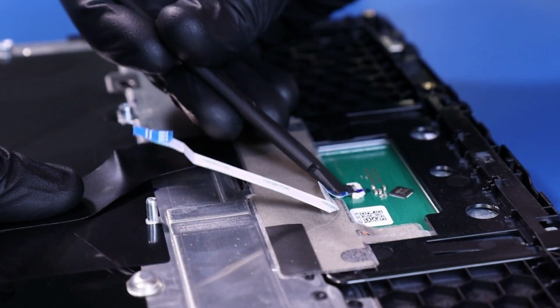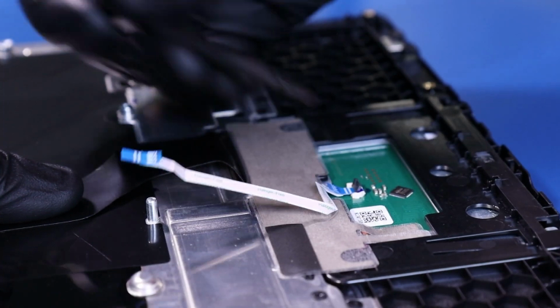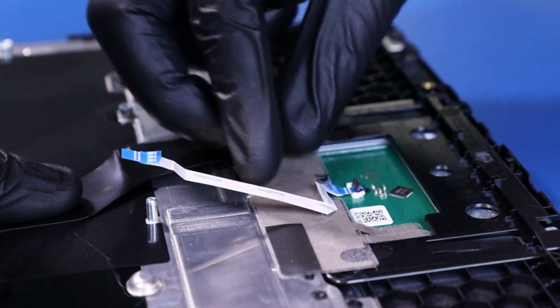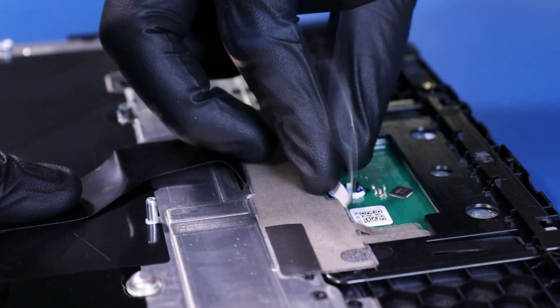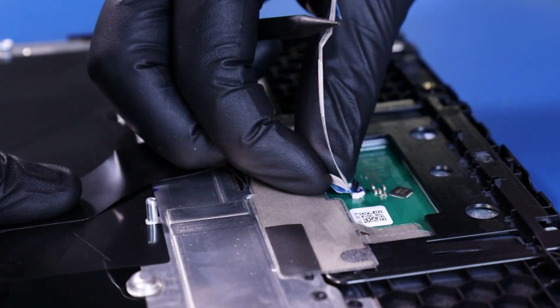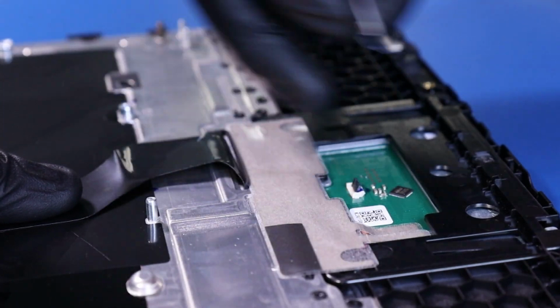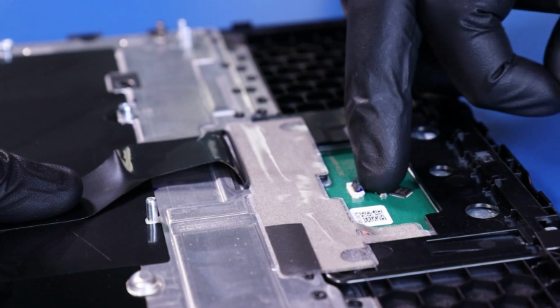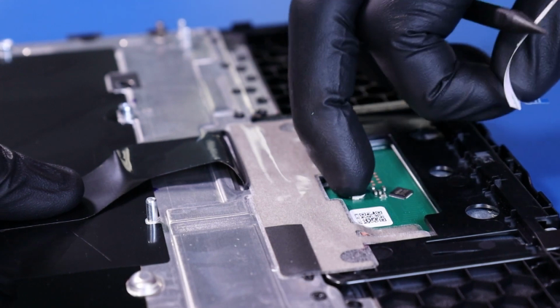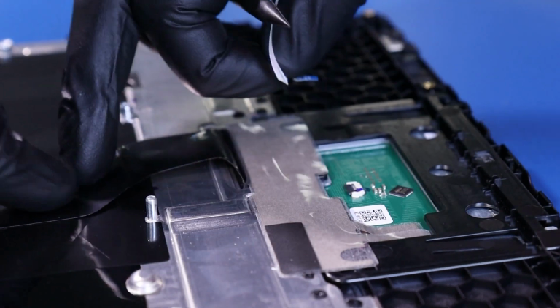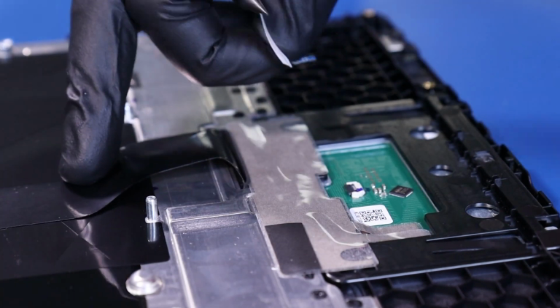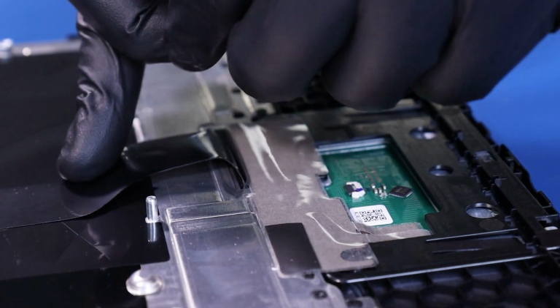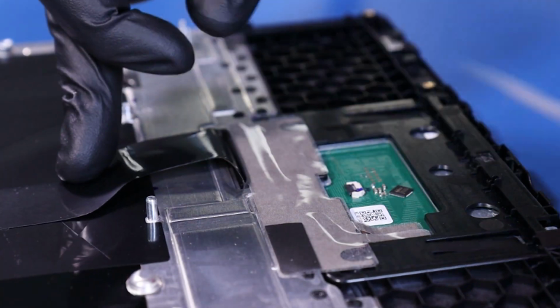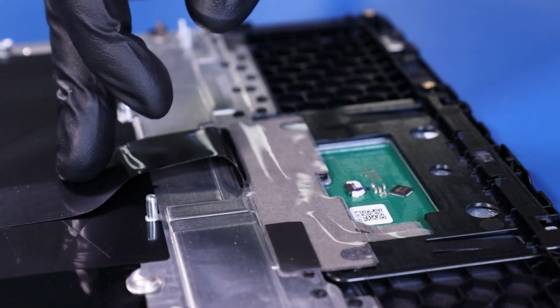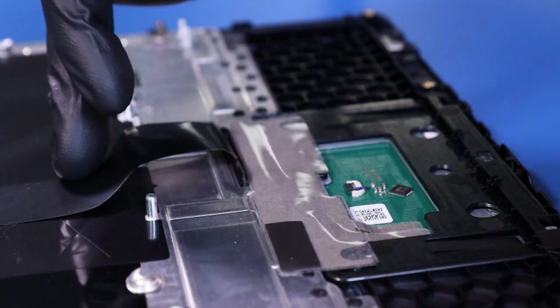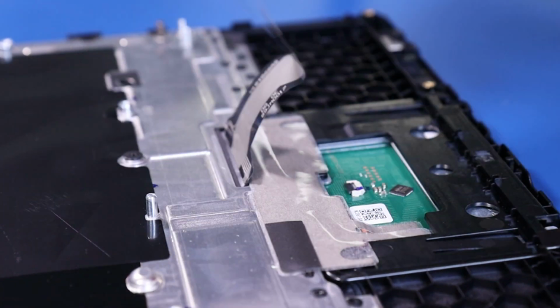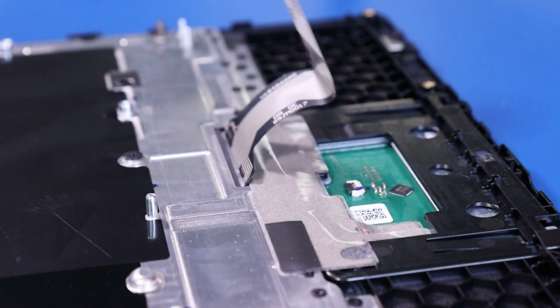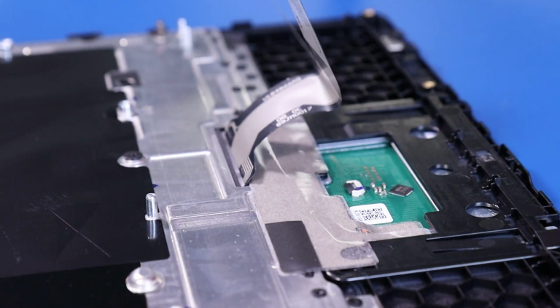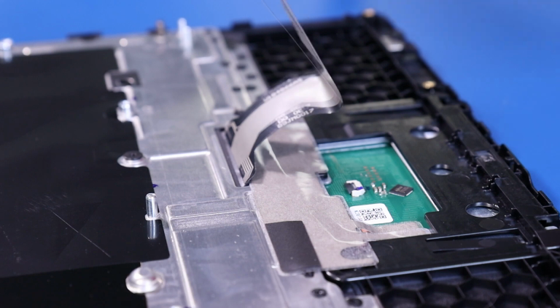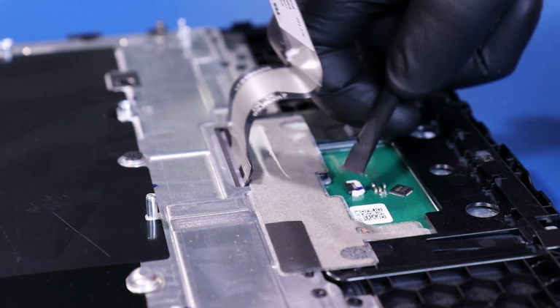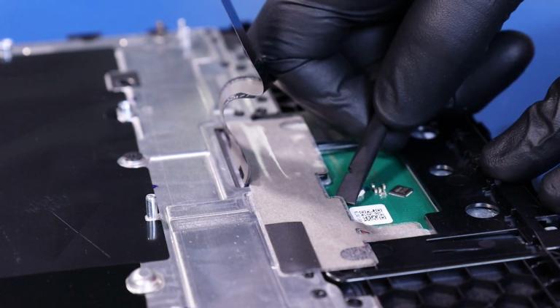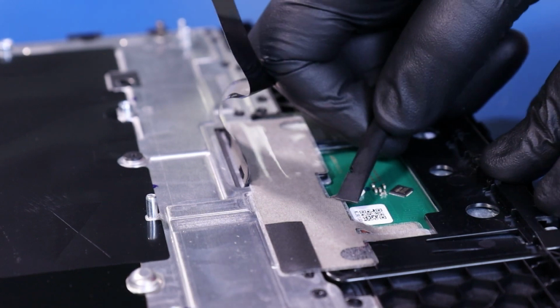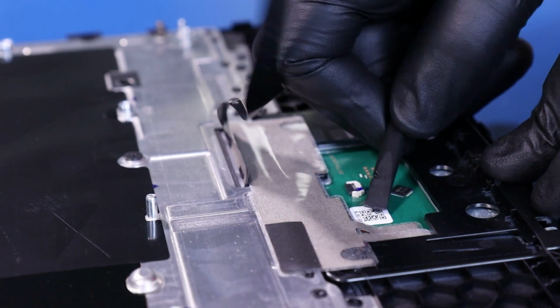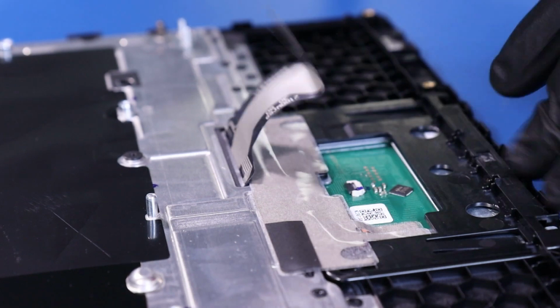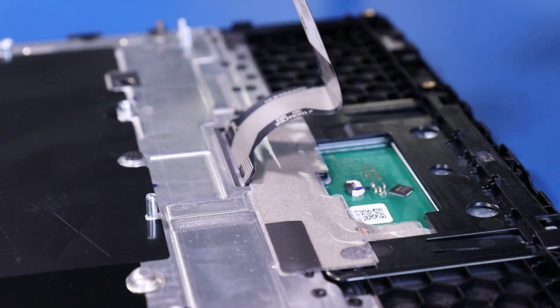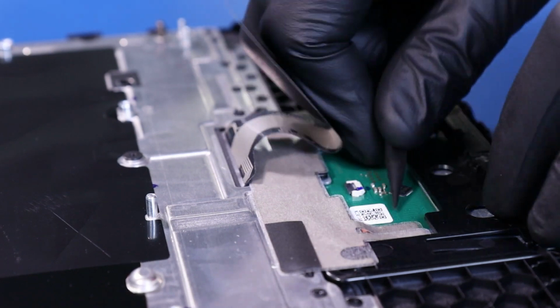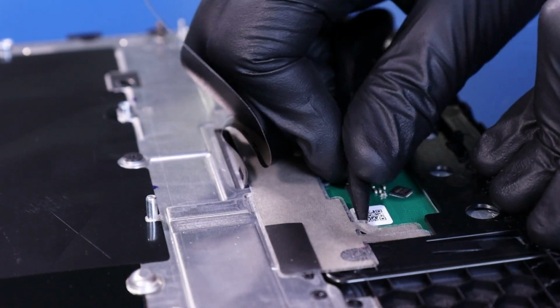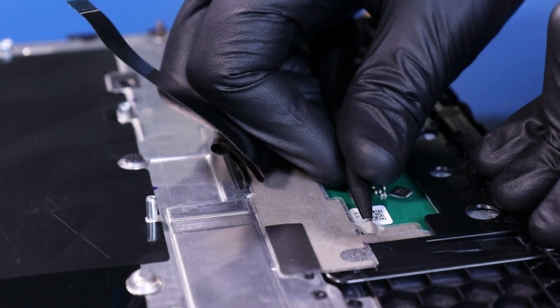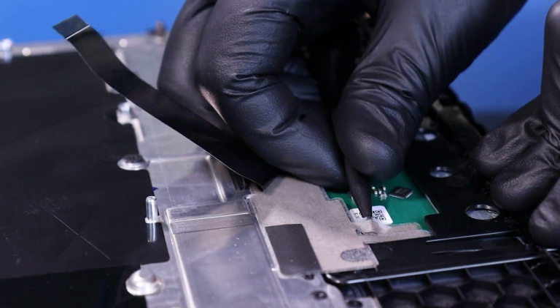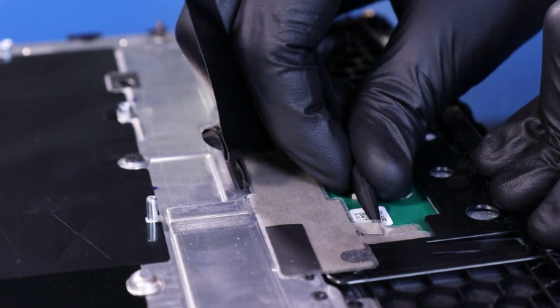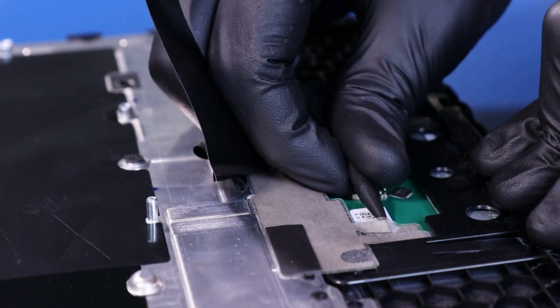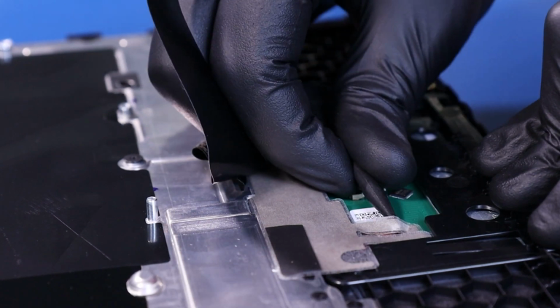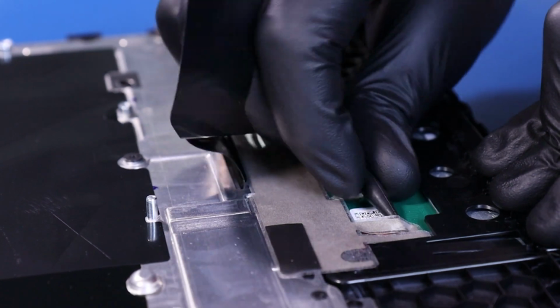Flip open the locking clip and remove the touchpad cable. Peel back the covering.